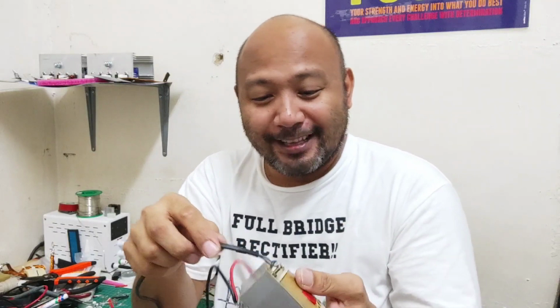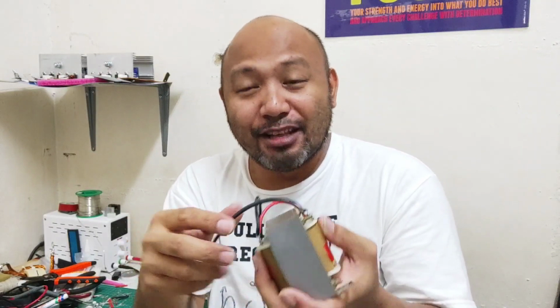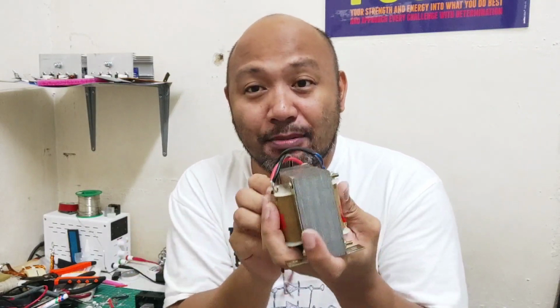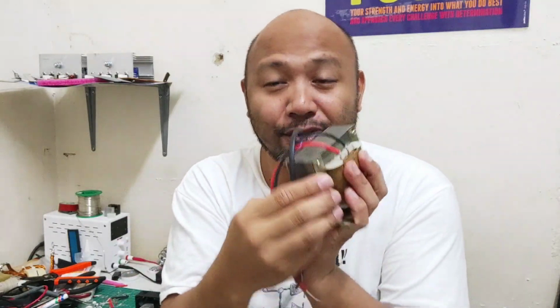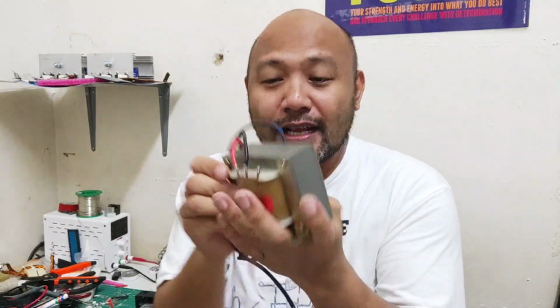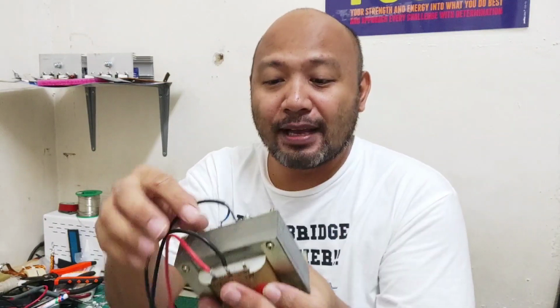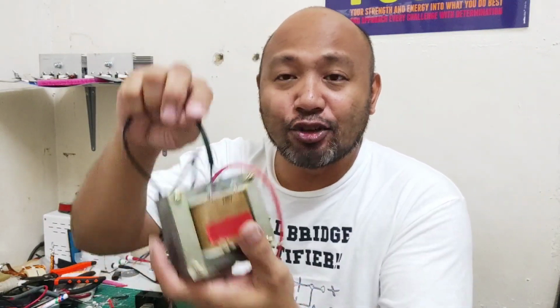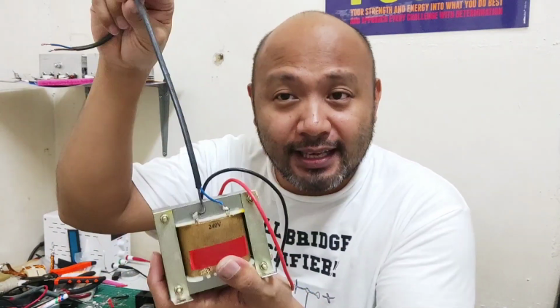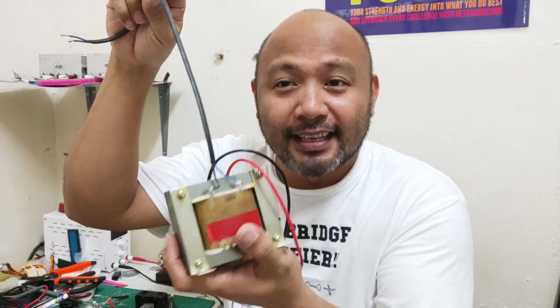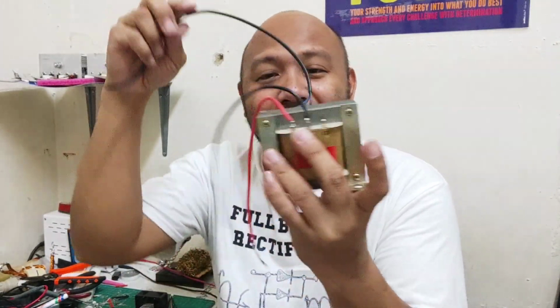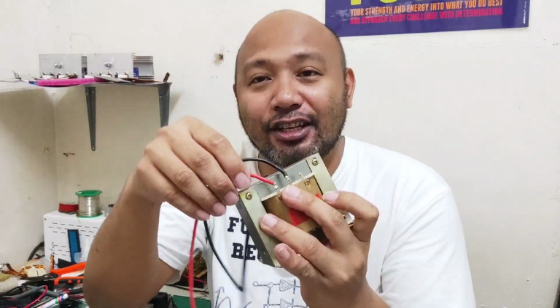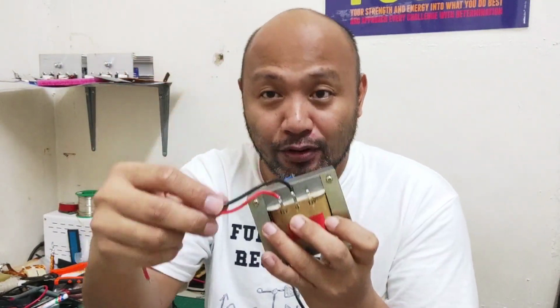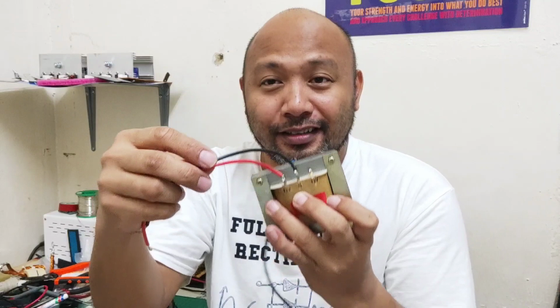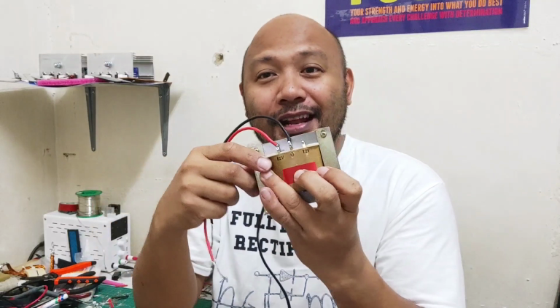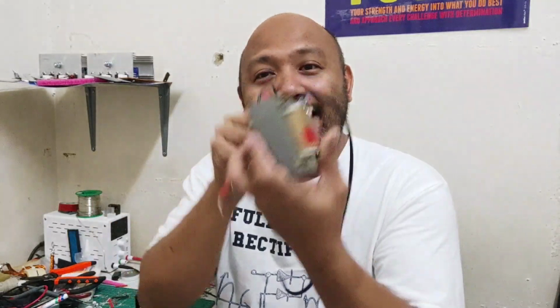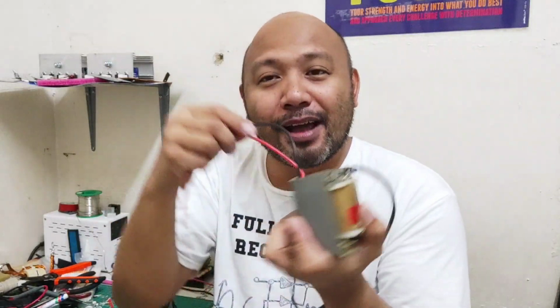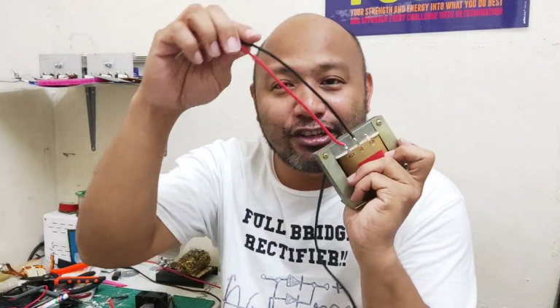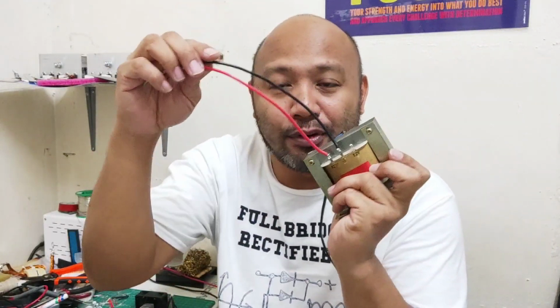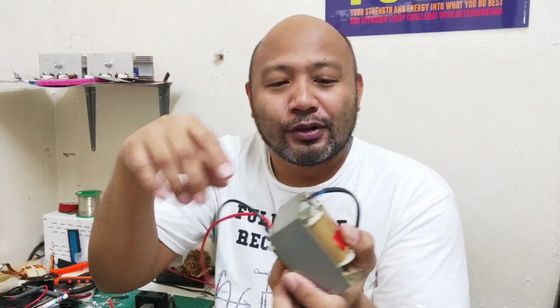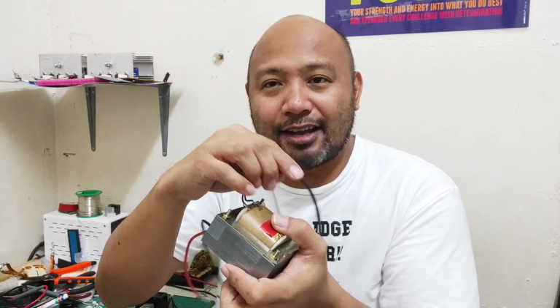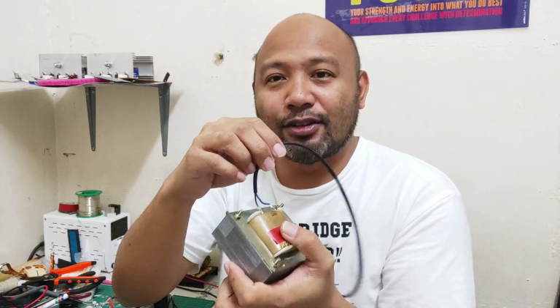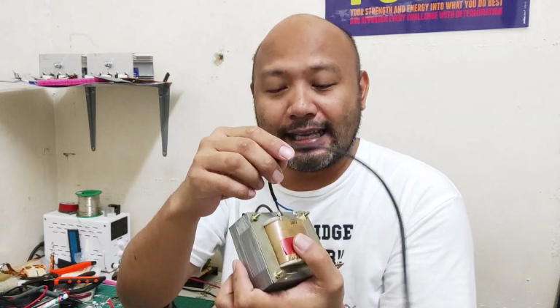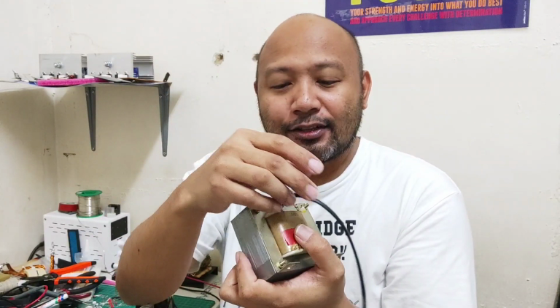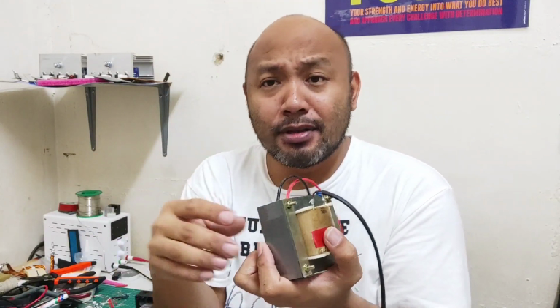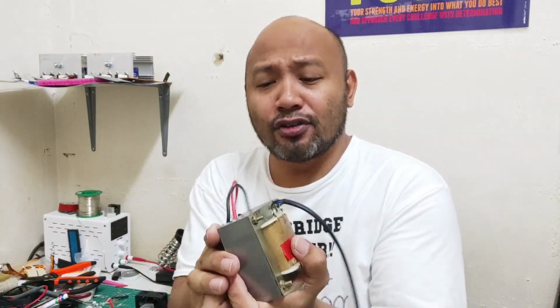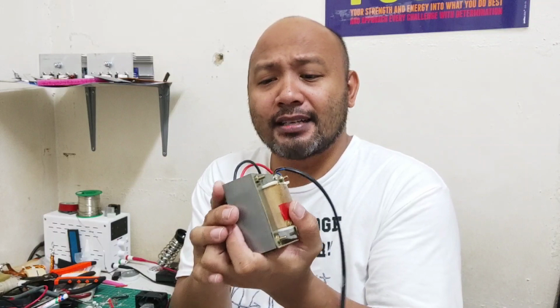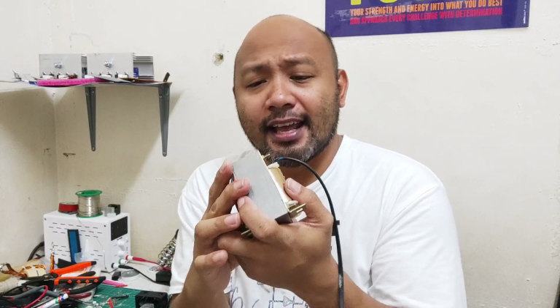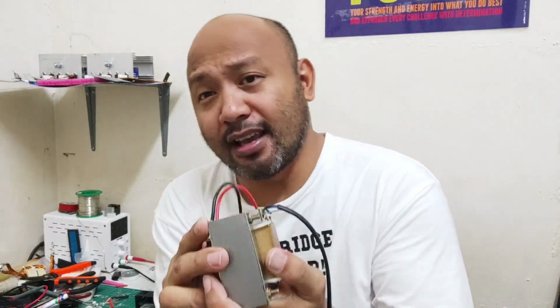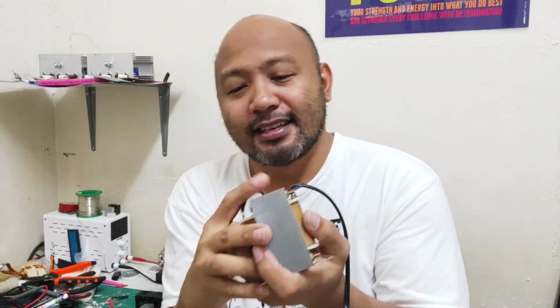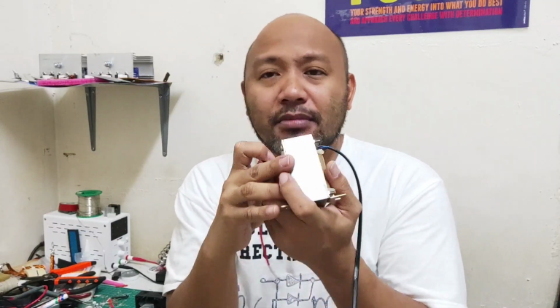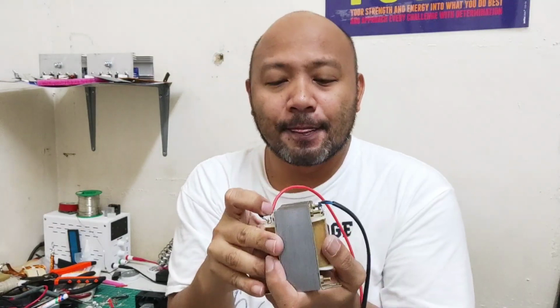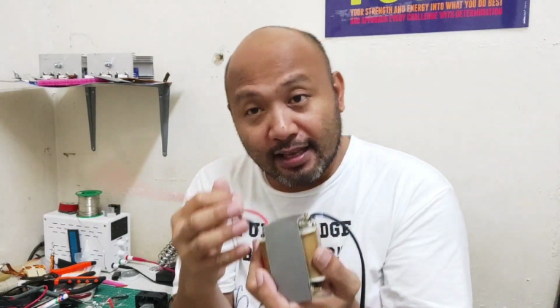Pwede yan kasi binariktad mo. Usually kasi, ang primary natin yung 220, ang secondary natin yung 12 volts. Ngayon babalik natin — ang primary natin yung 12 volts, ang secondary natin yung 220. For demonstration, saka sa experience, pwede naman siya gamitin. Huwag ka lang mag-exceed ng limit.